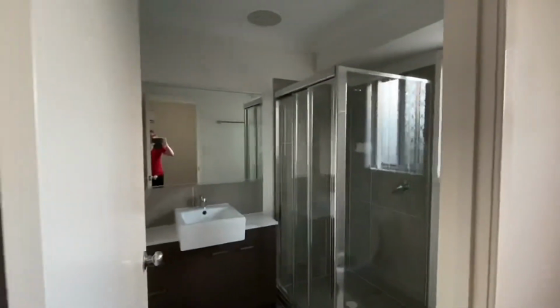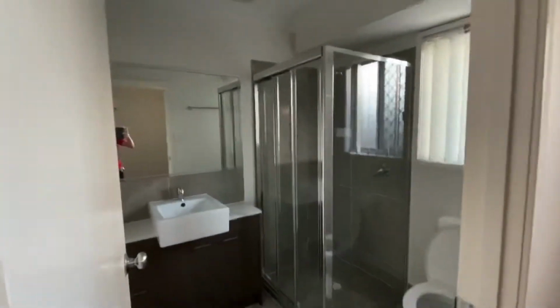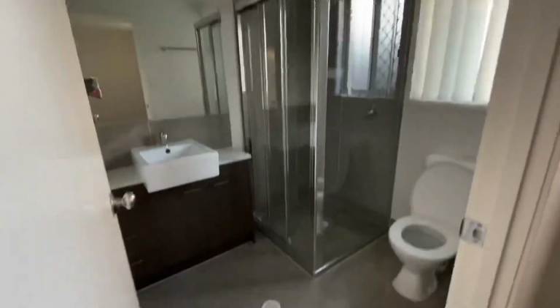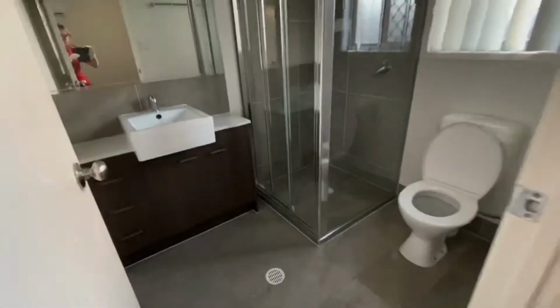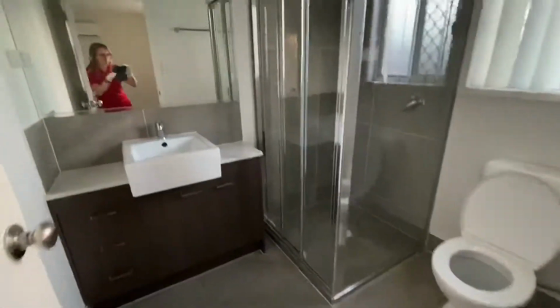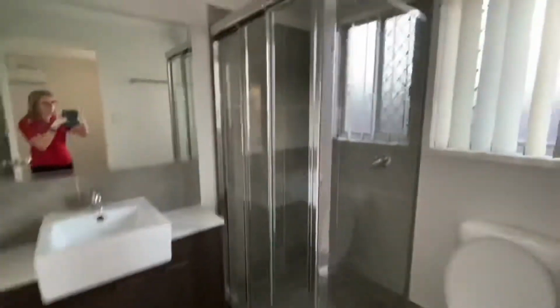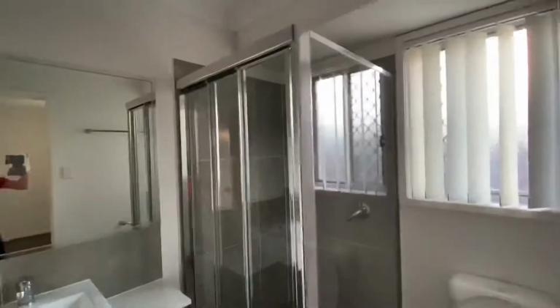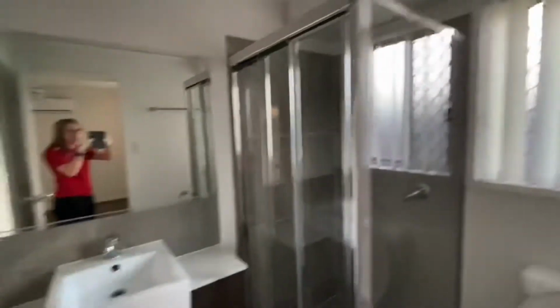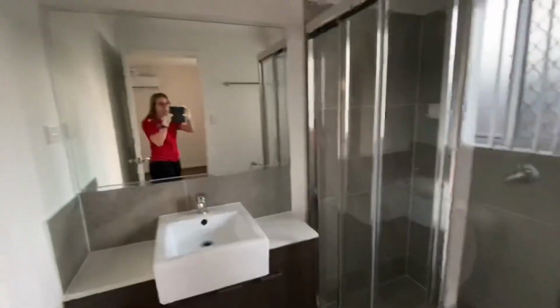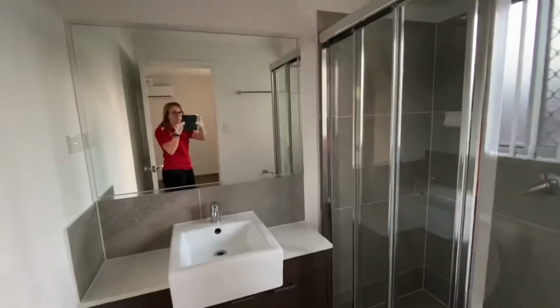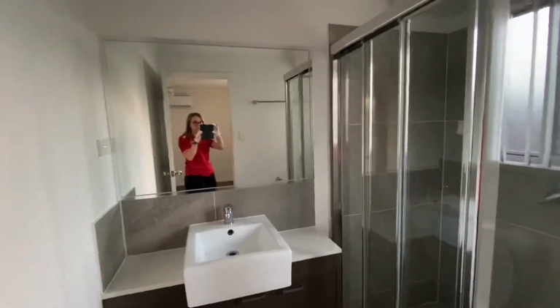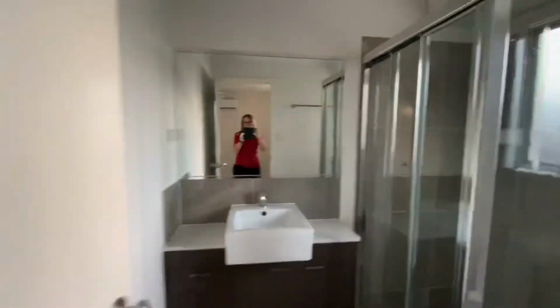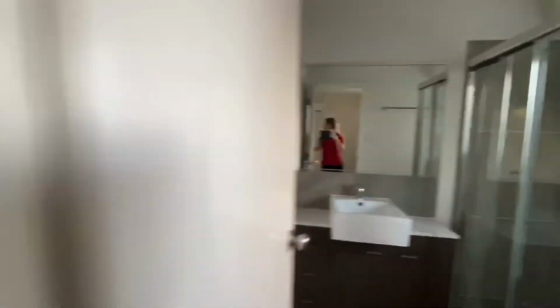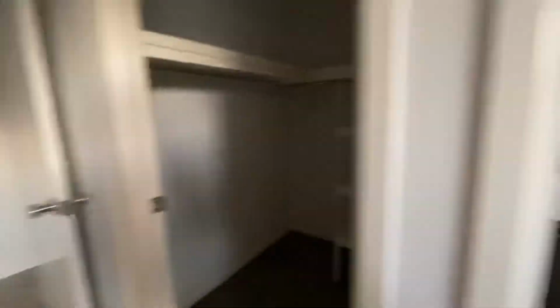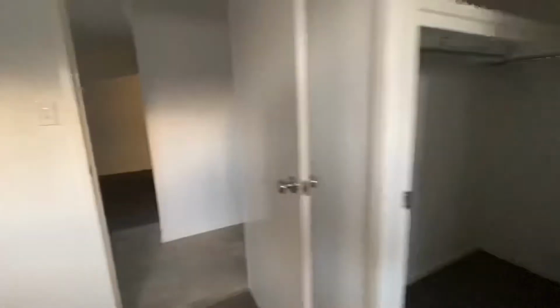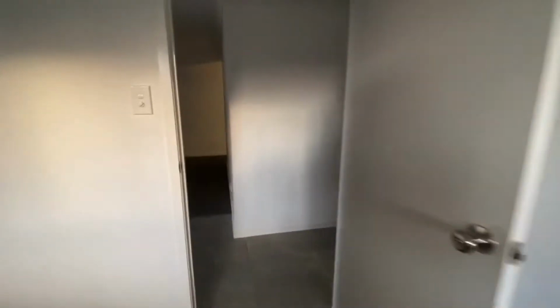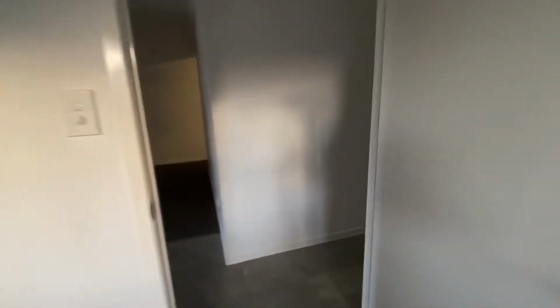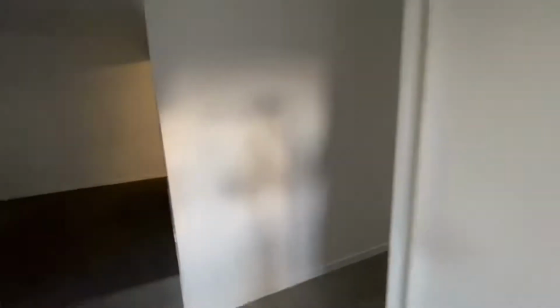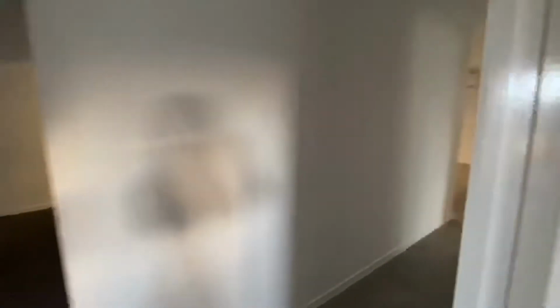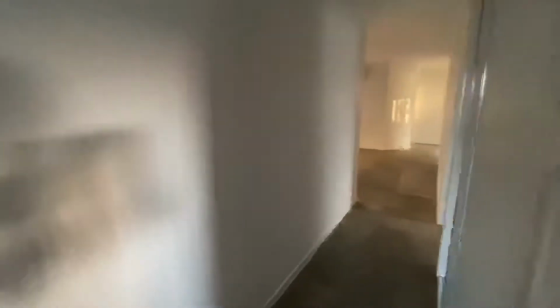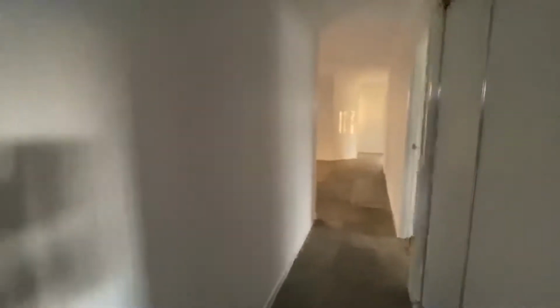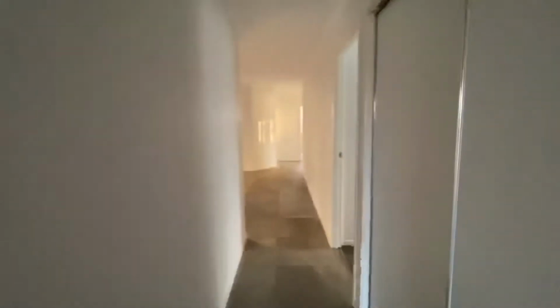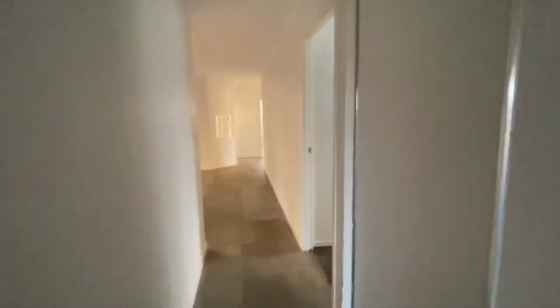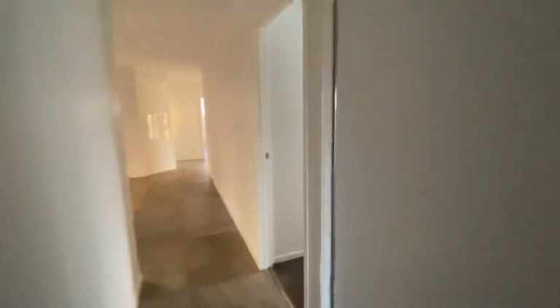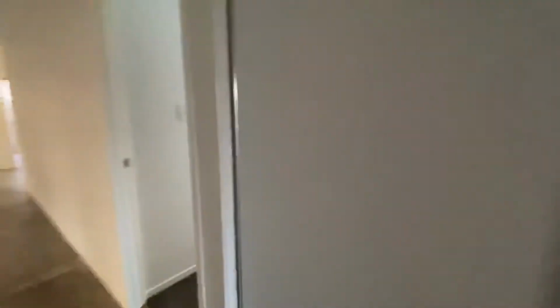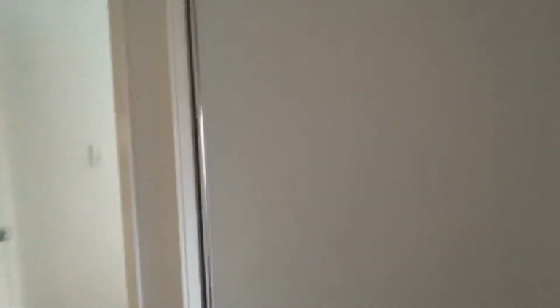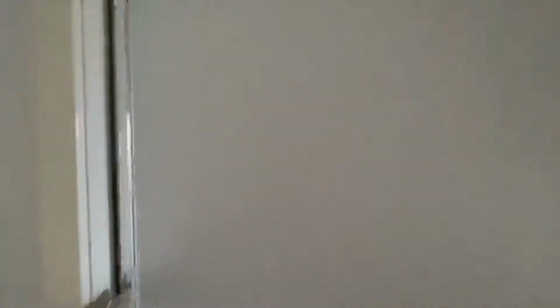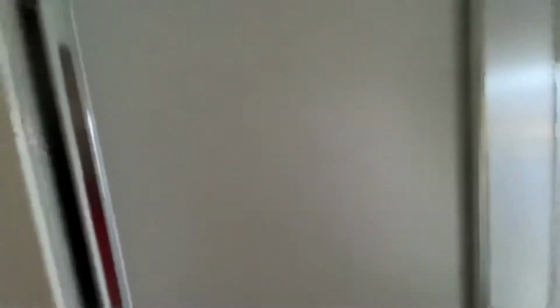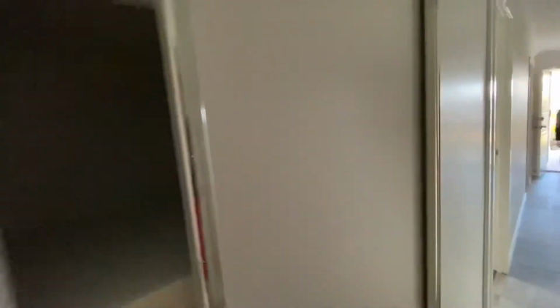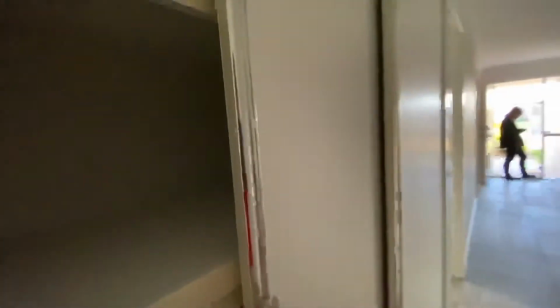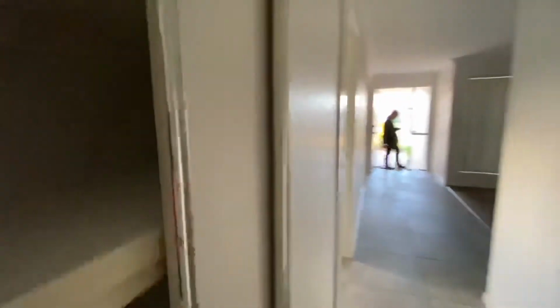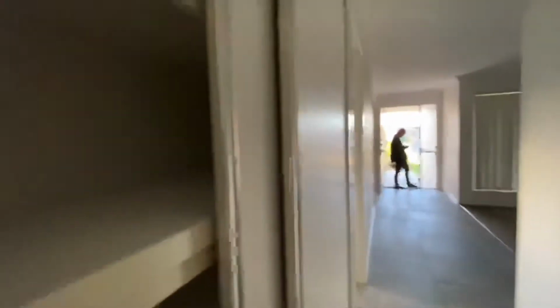Here's our ensuite — nice shower. Wearing gloves at the moment. And there's cupboard space here for linen.